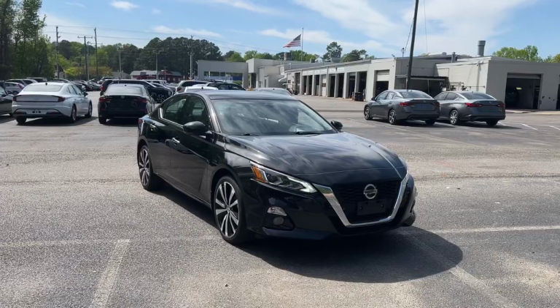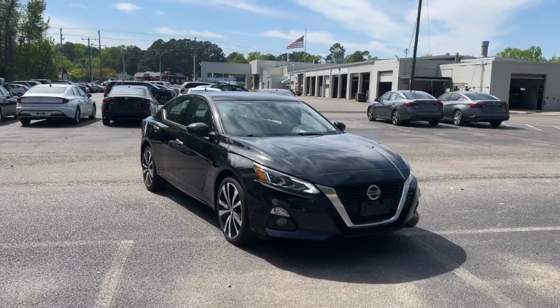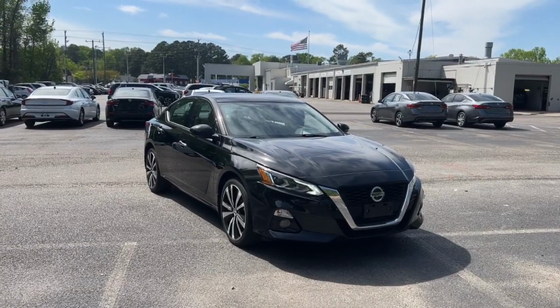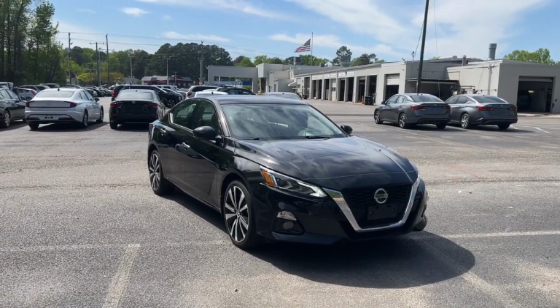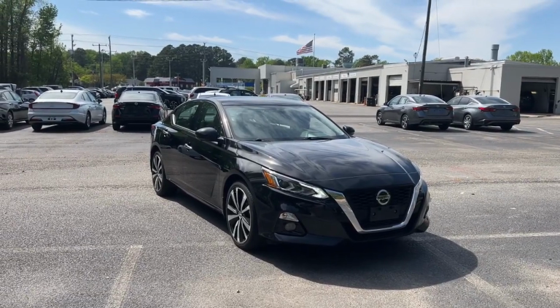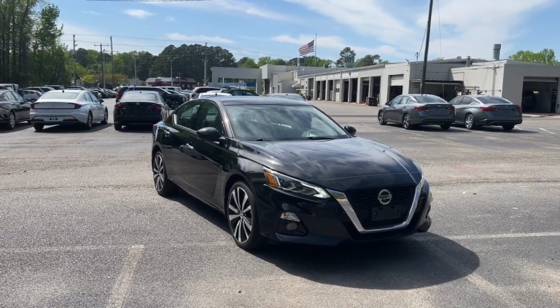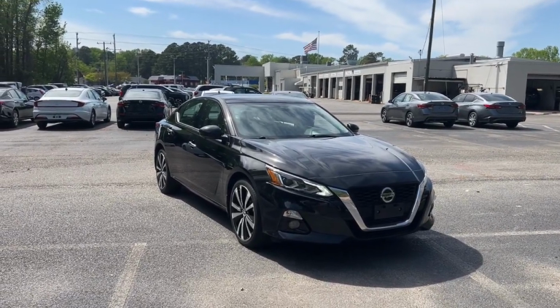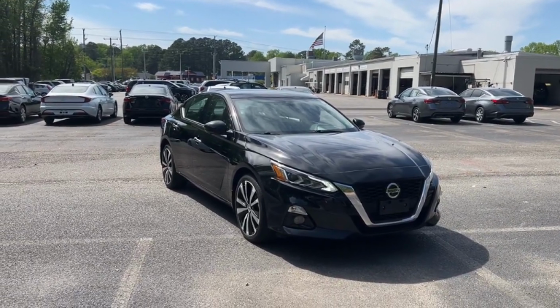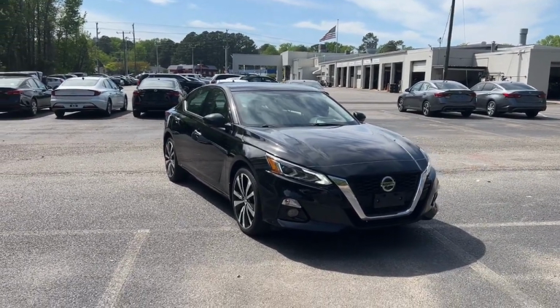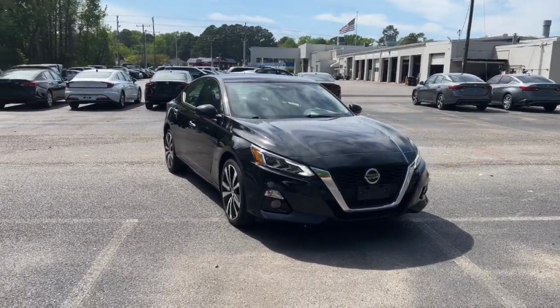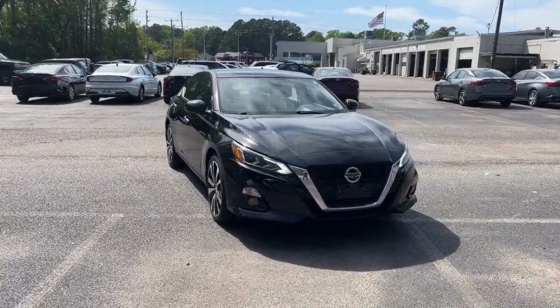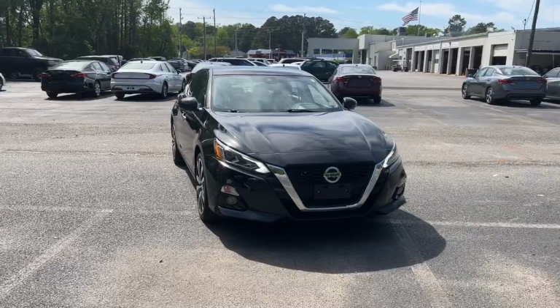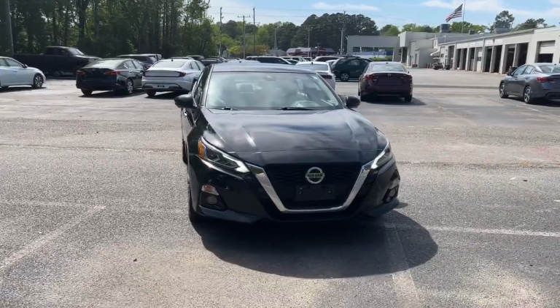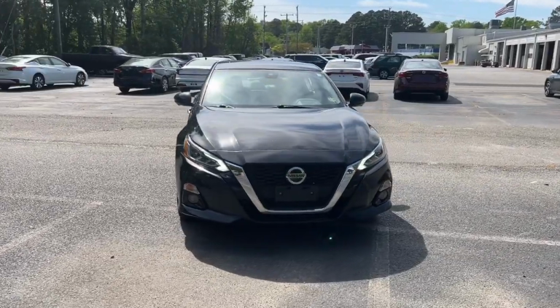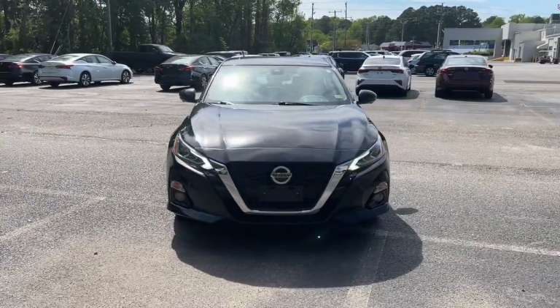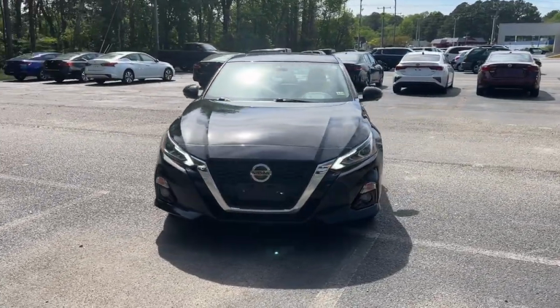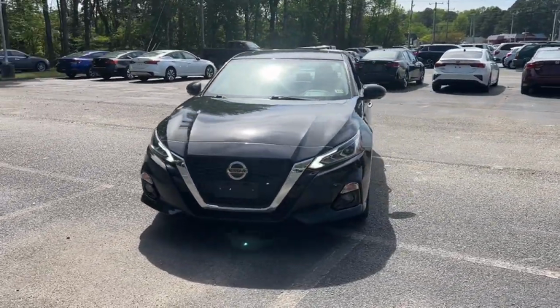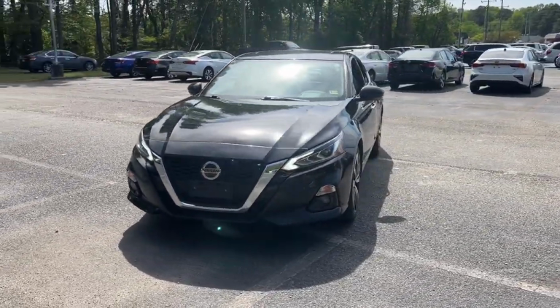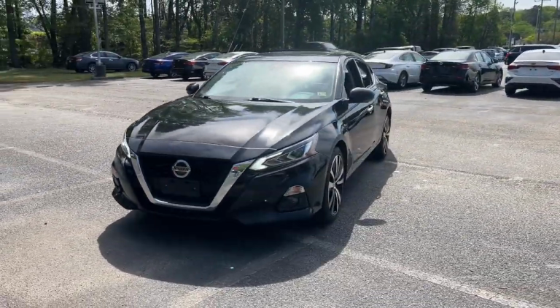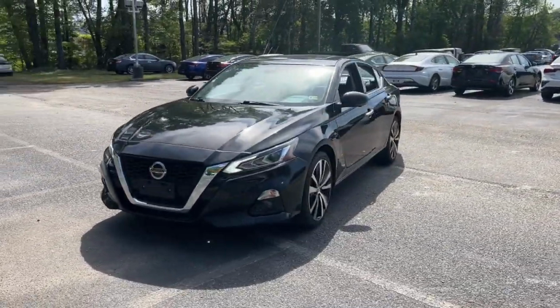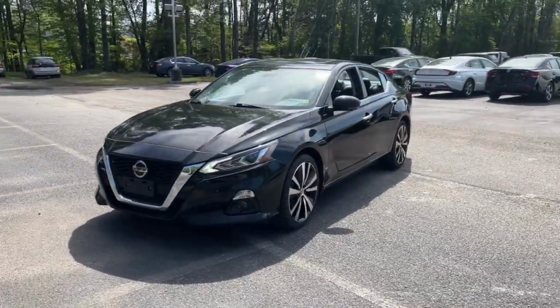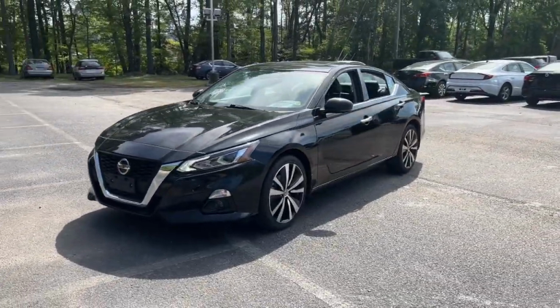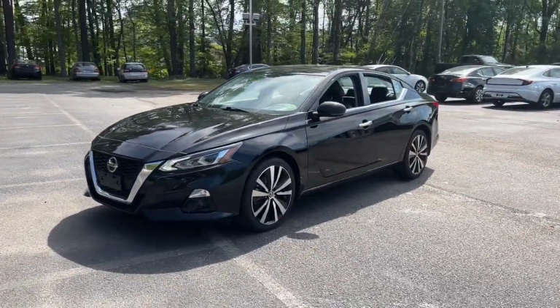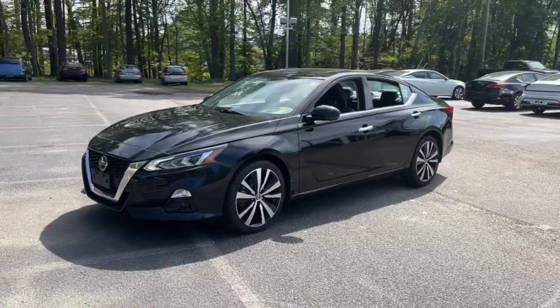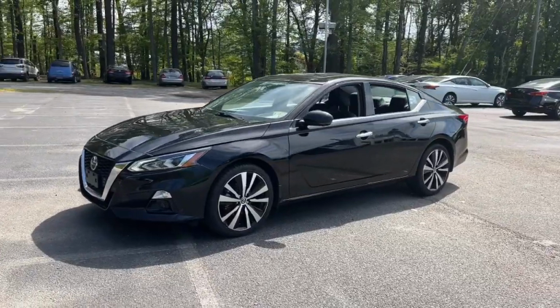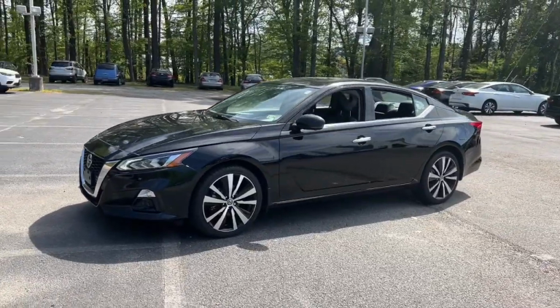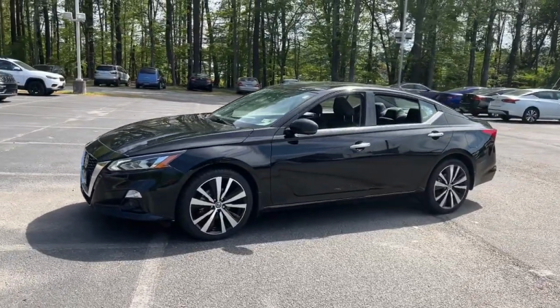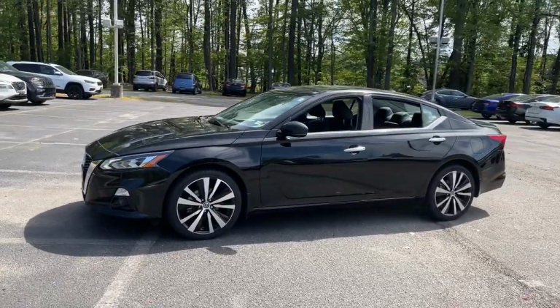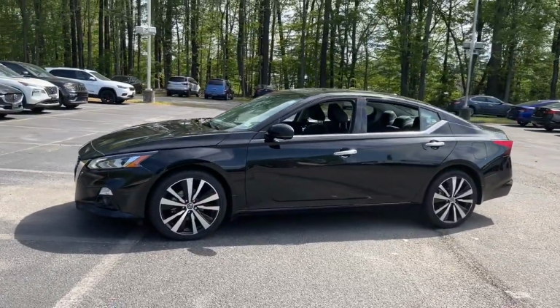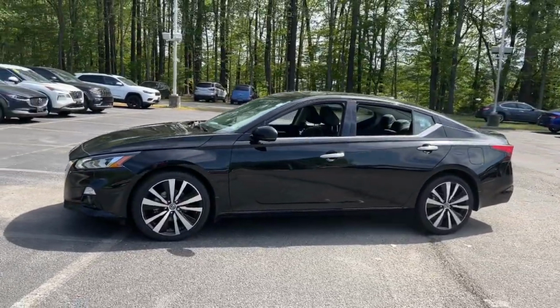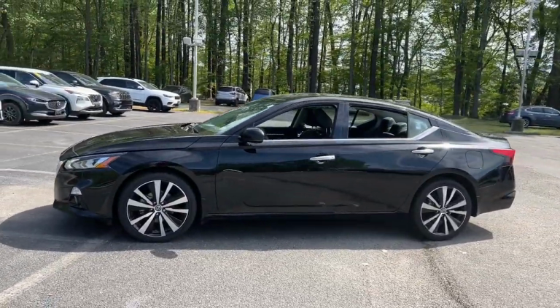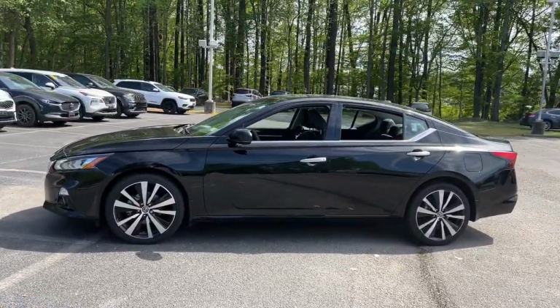Your next car could be the 2021 Nissan Altima. This vehicle is an outstanding buy with fewer than 30,000 miles on the odometer. This well-equipped Altima delivers big on style and substance.